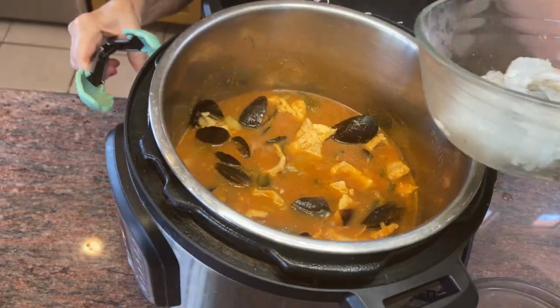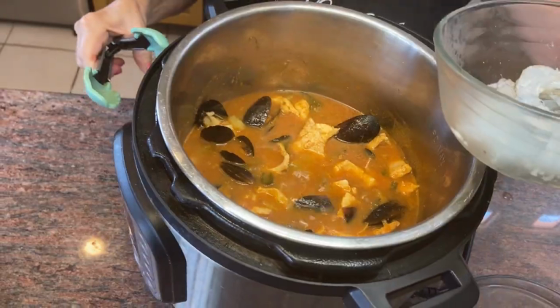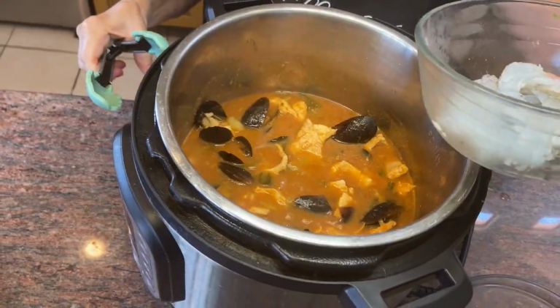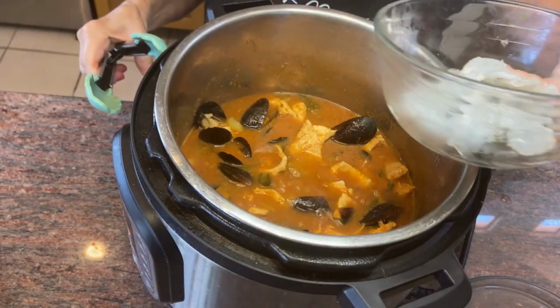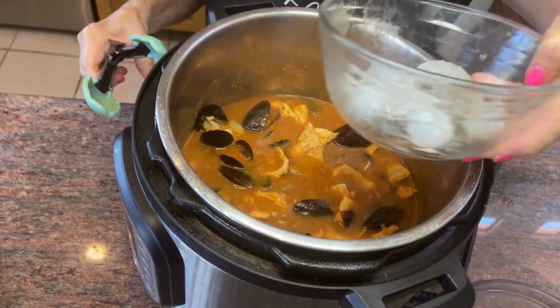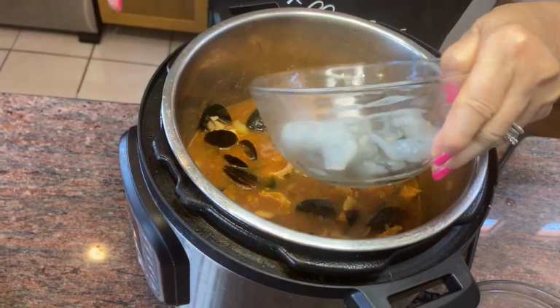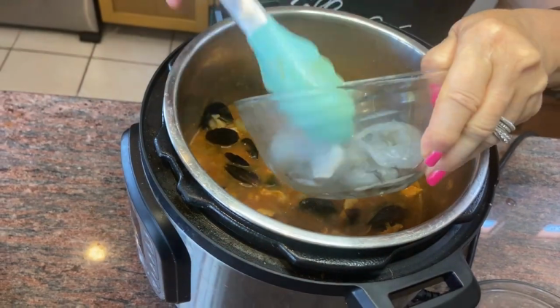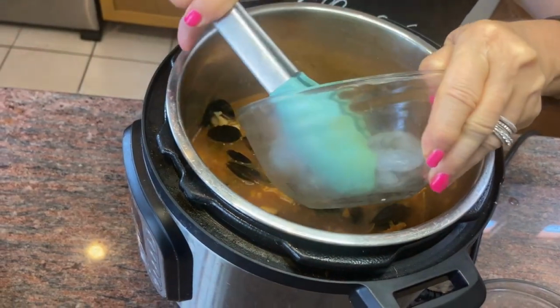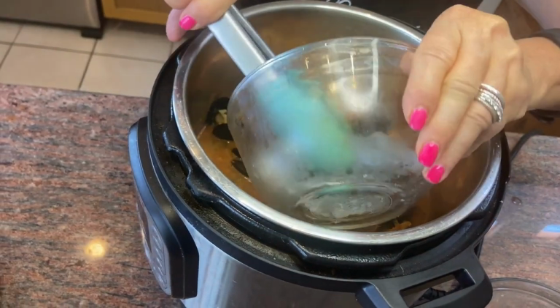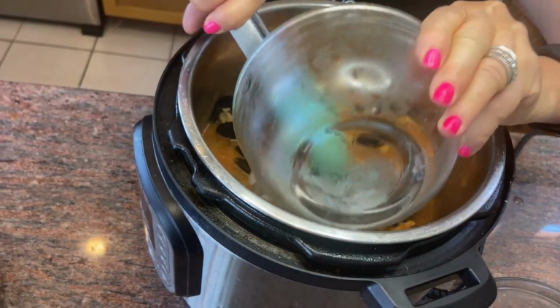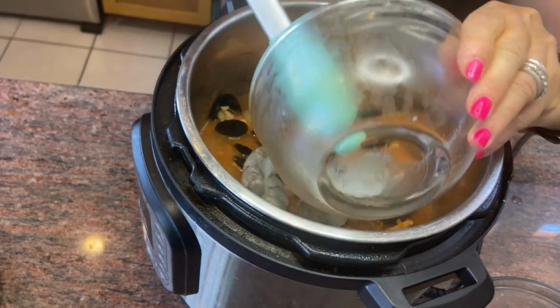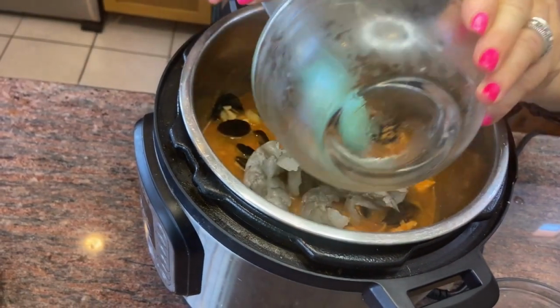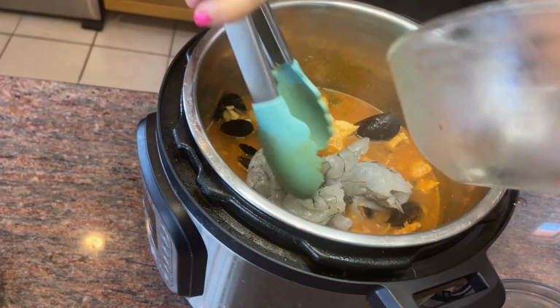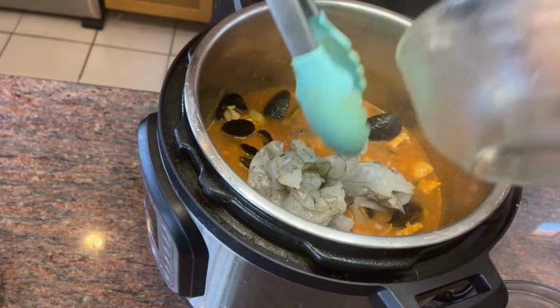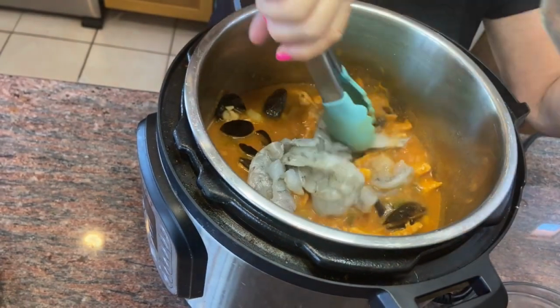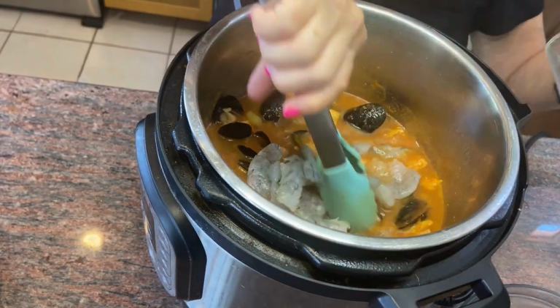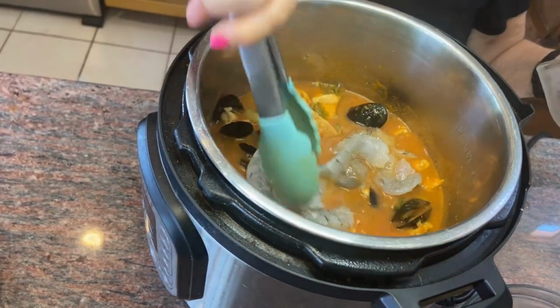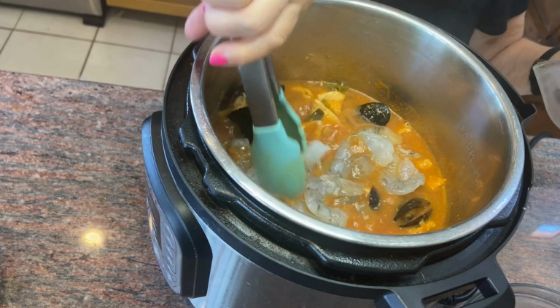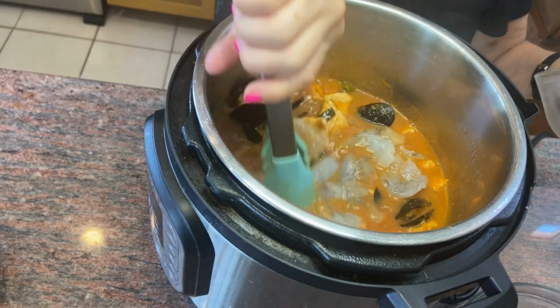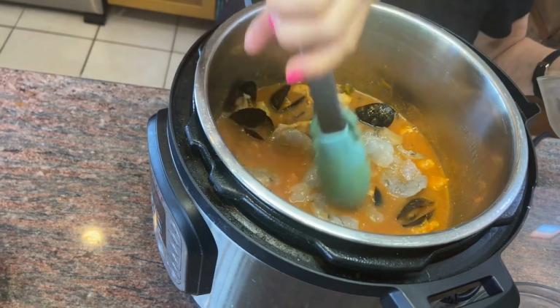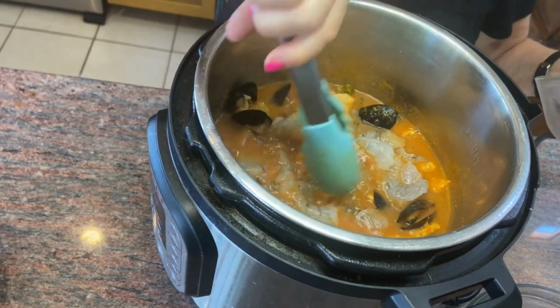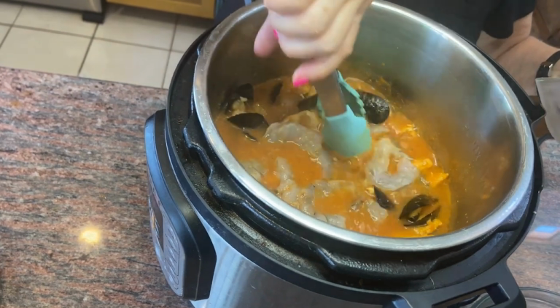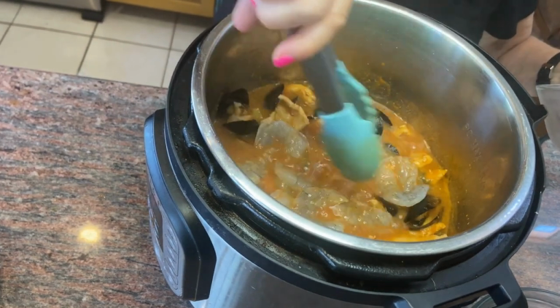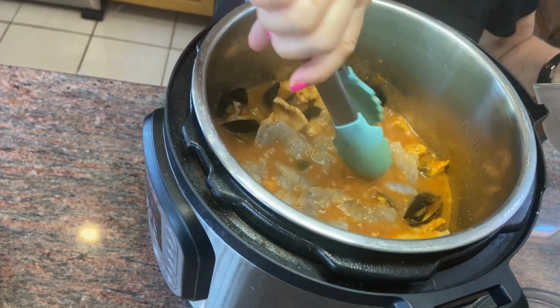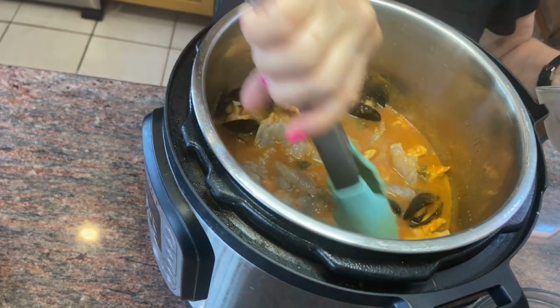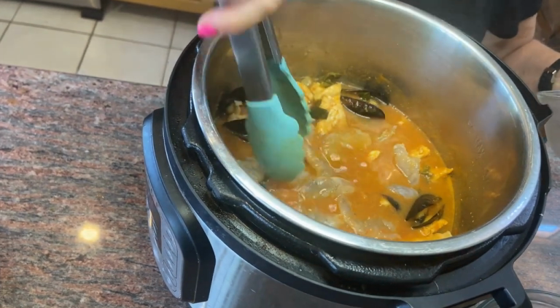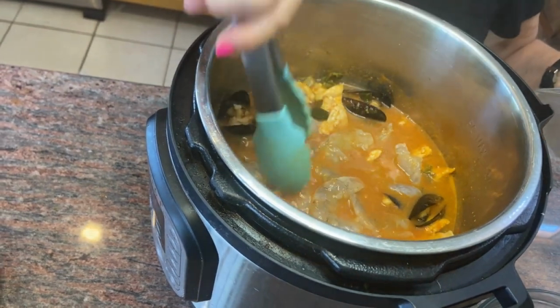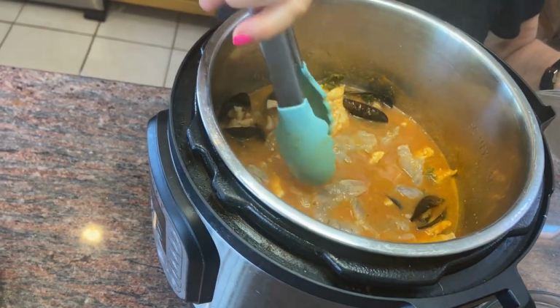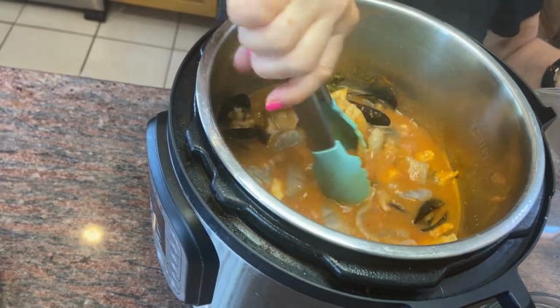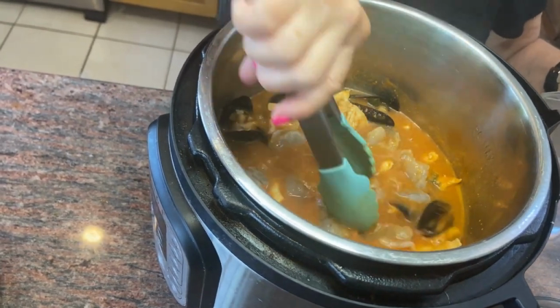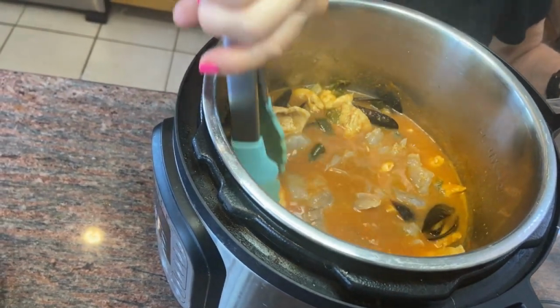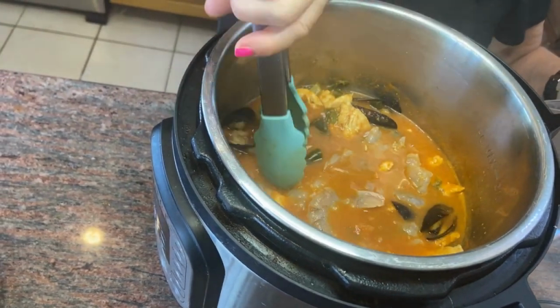The soup is bubbling away and now we're adding the shrimp, our final seafood ingredient. The shrimp will only take a minute or two to fully cook.